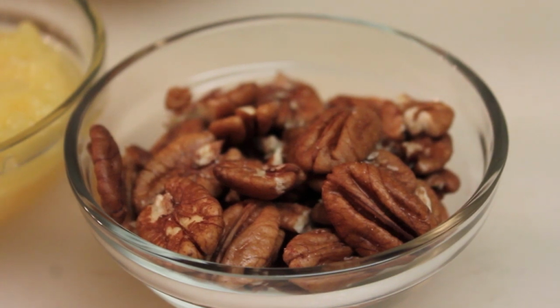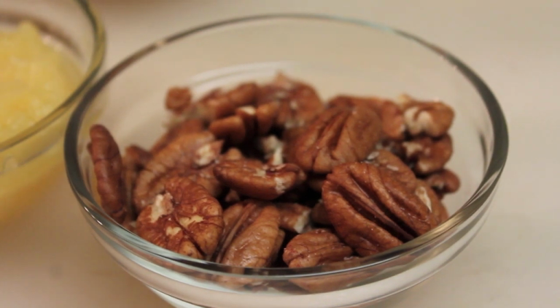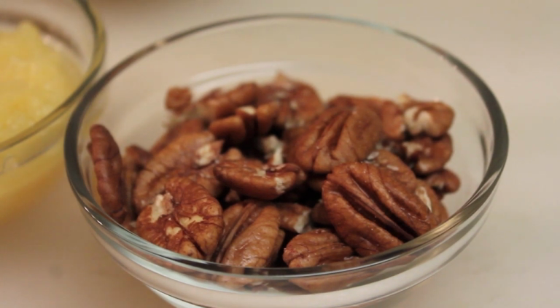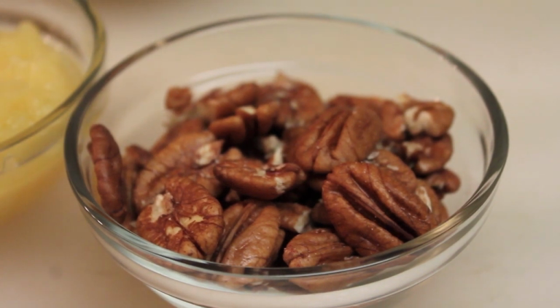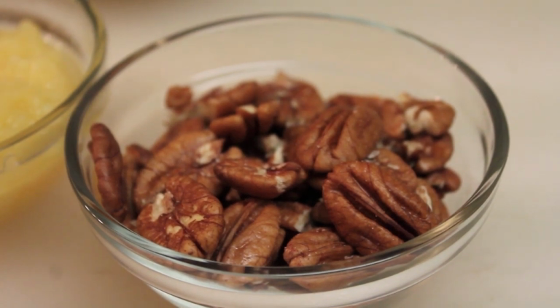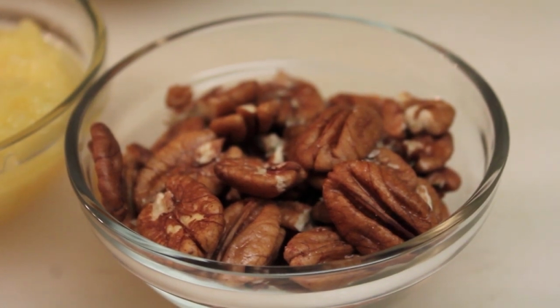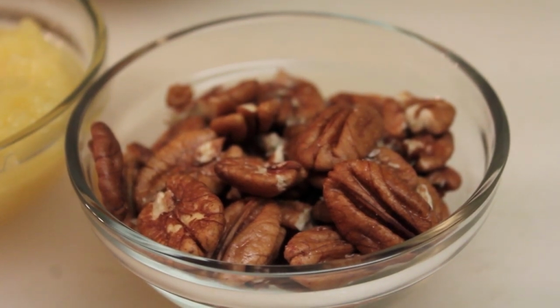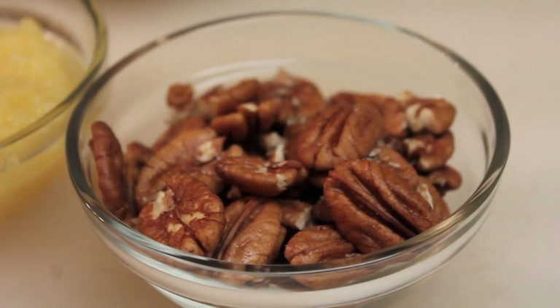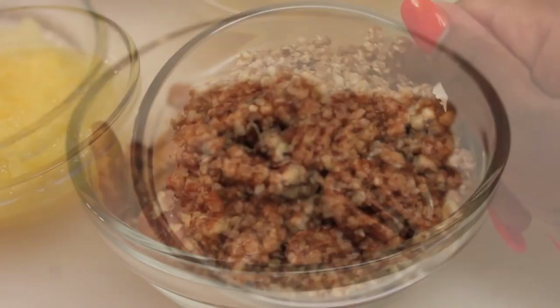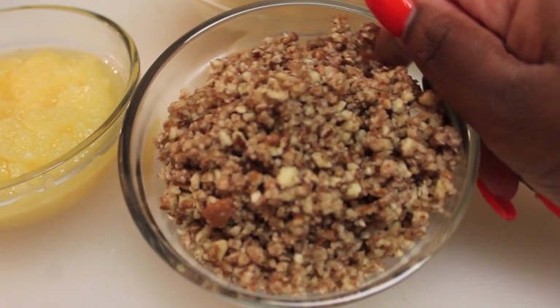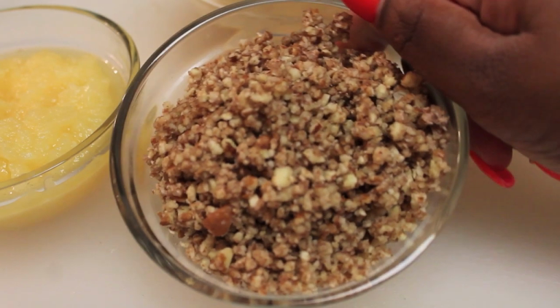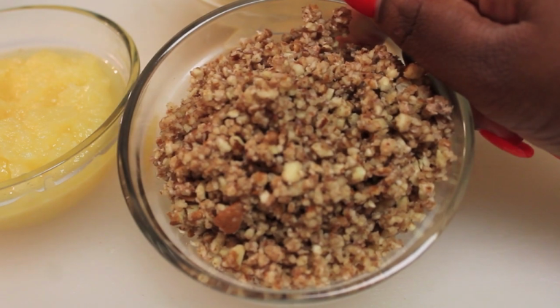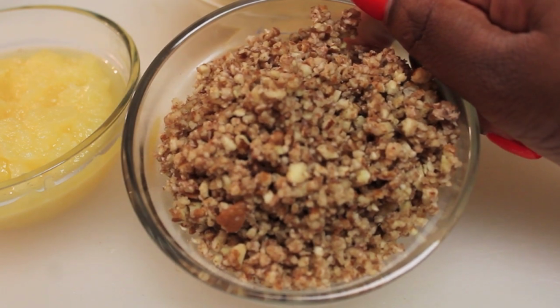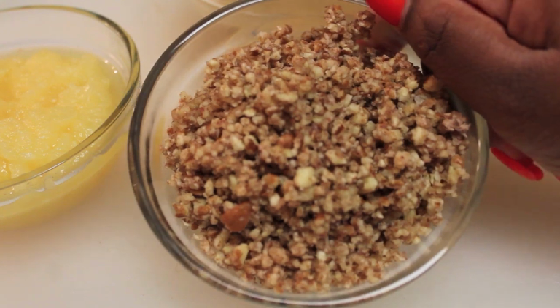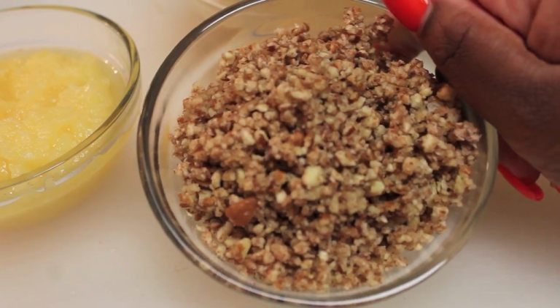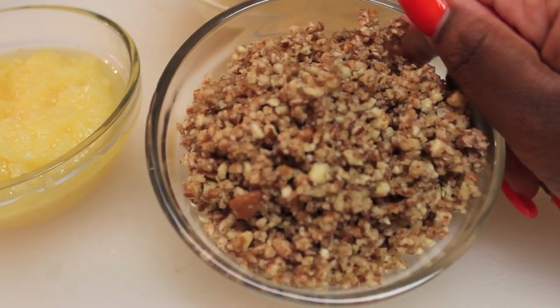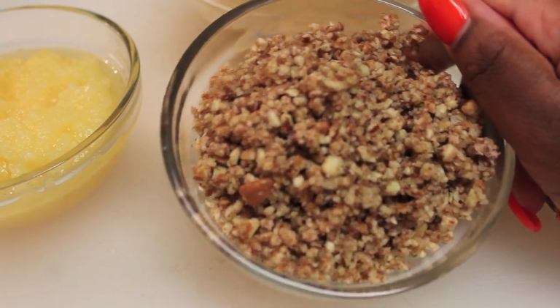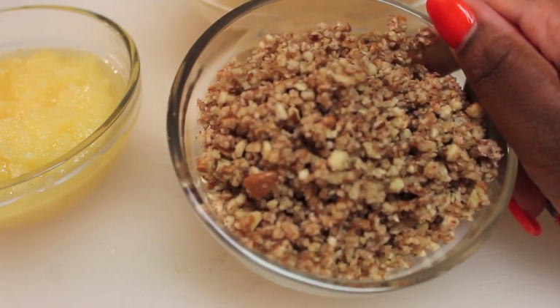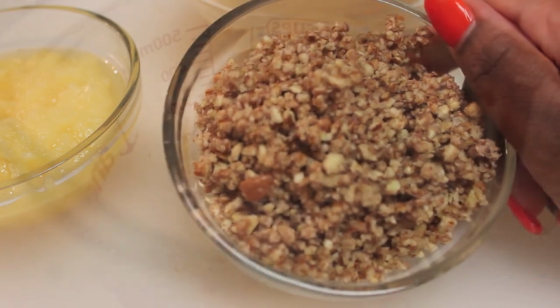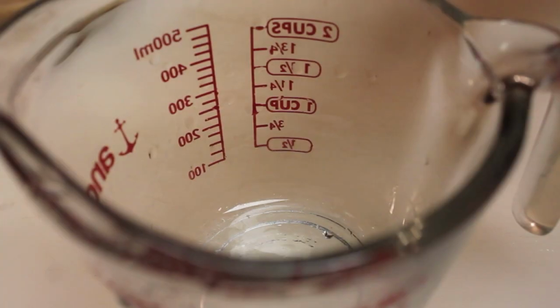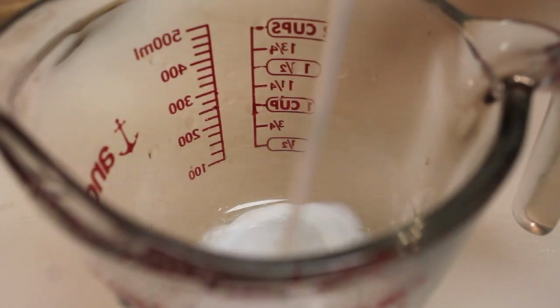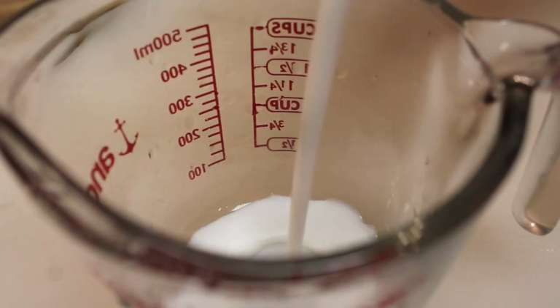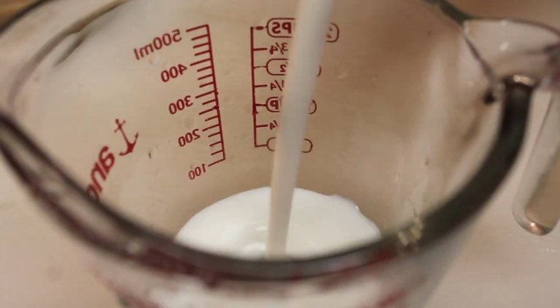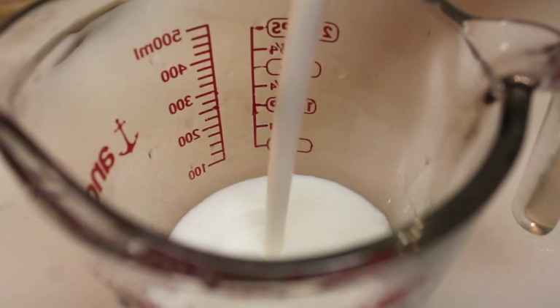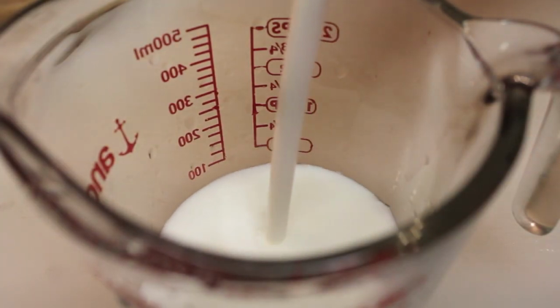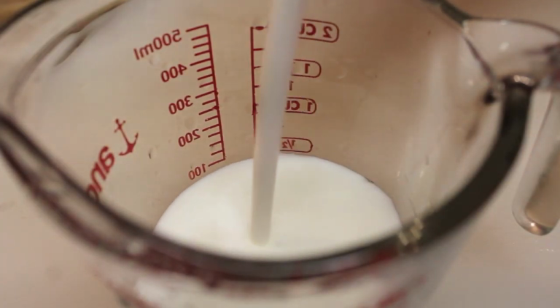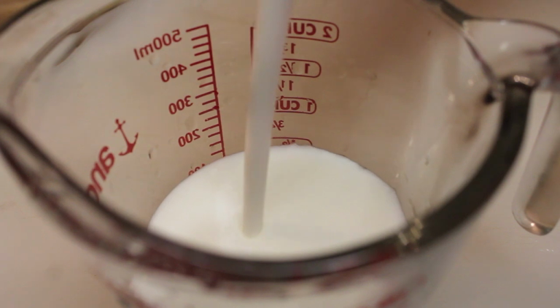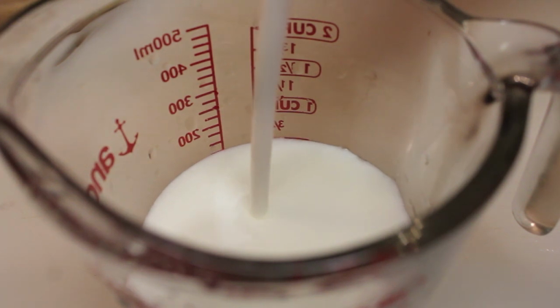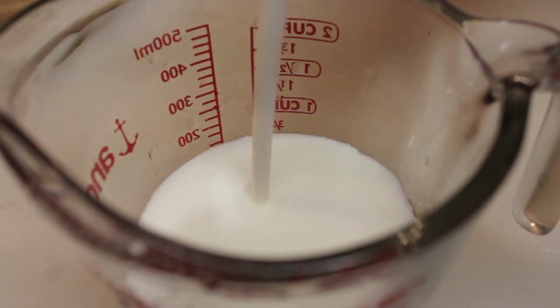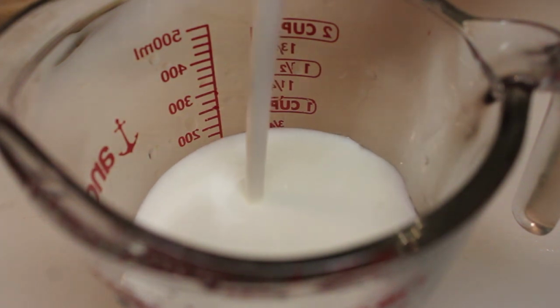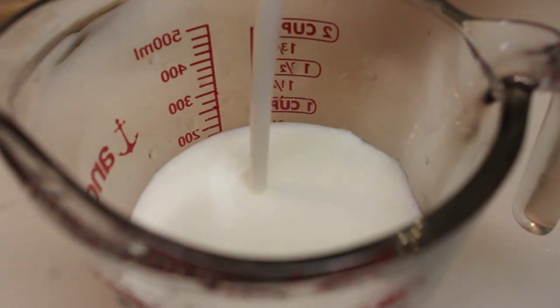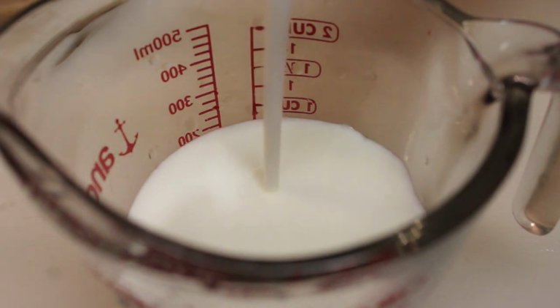You'll also need some pecans, and you don't want chunks, so we're going to grind these pecans nice and fine, just like this. We will also be using some buttermilk, and you will need one full cup of that buttermilk.